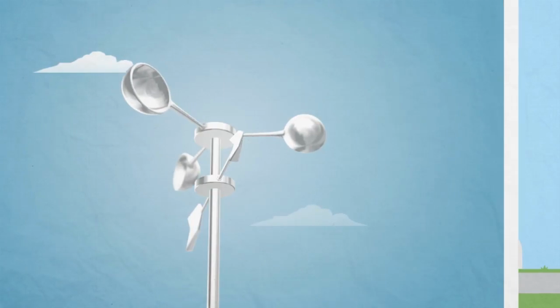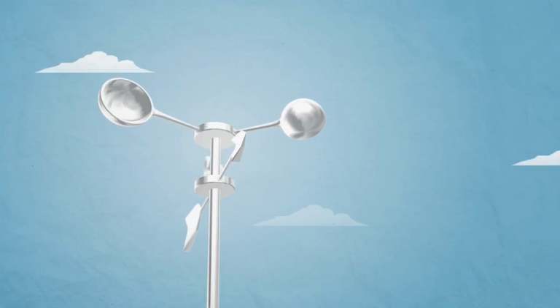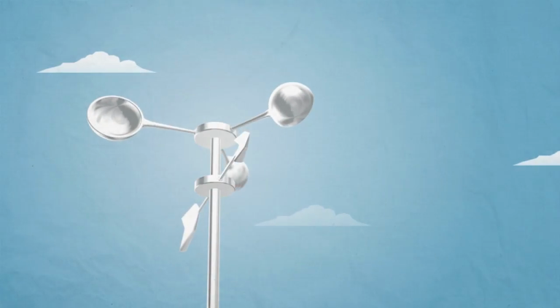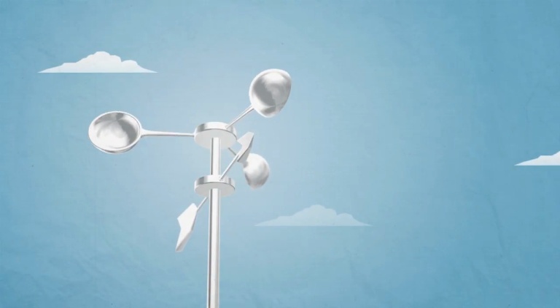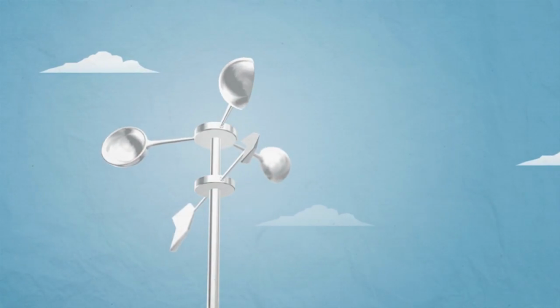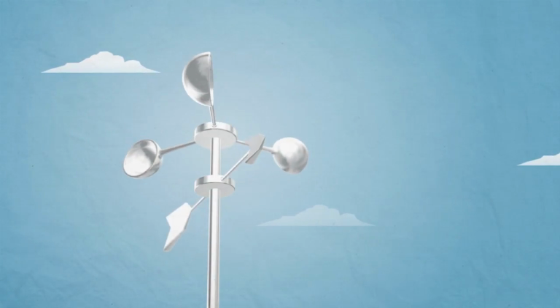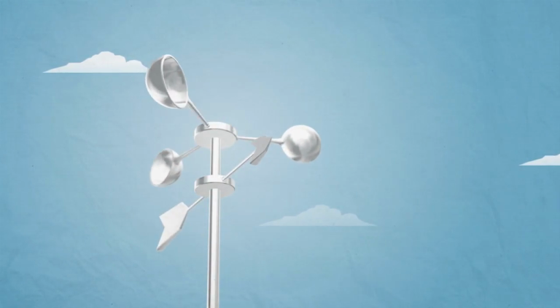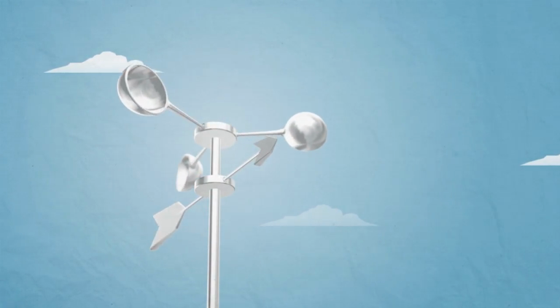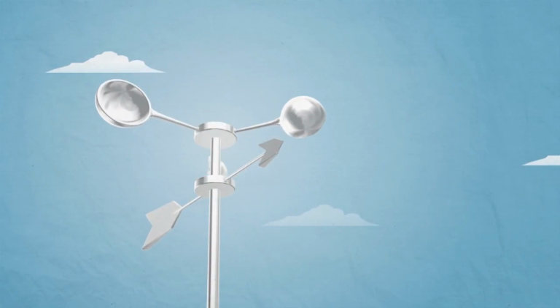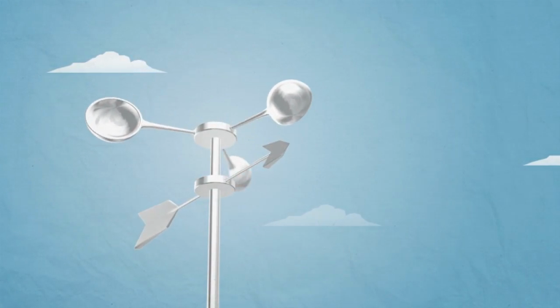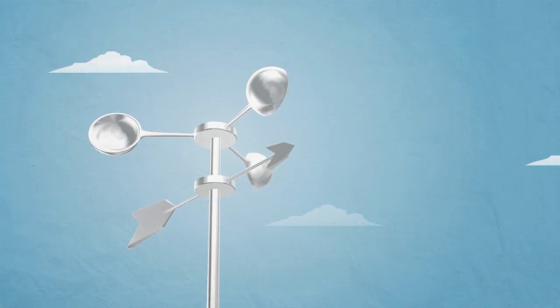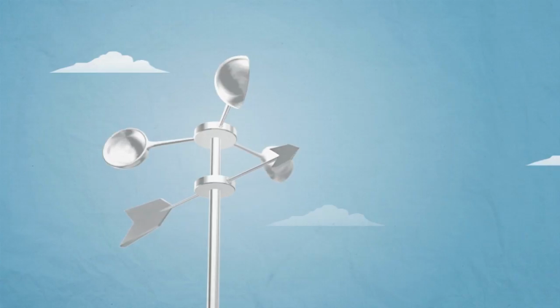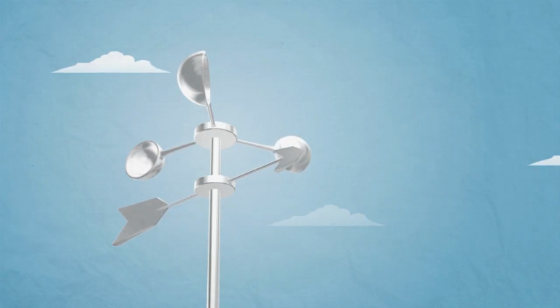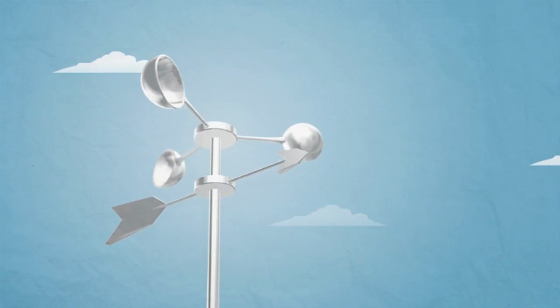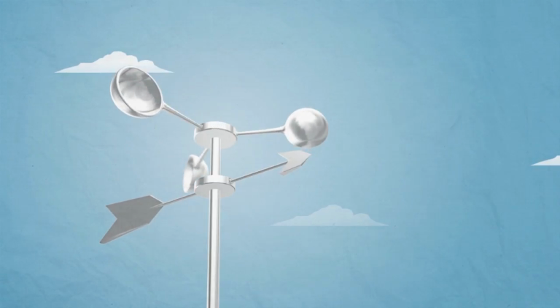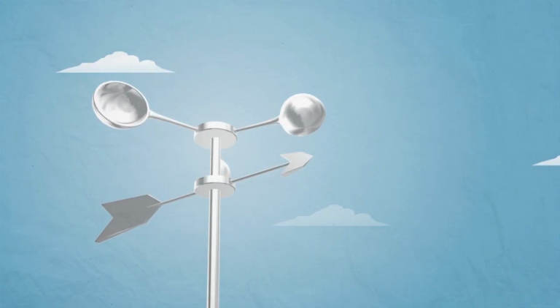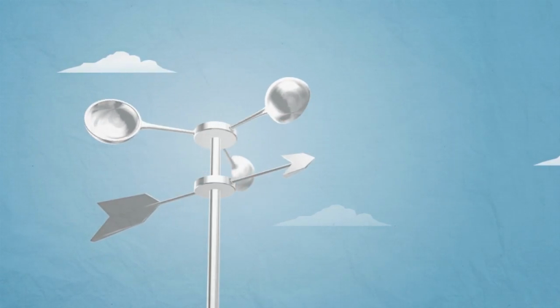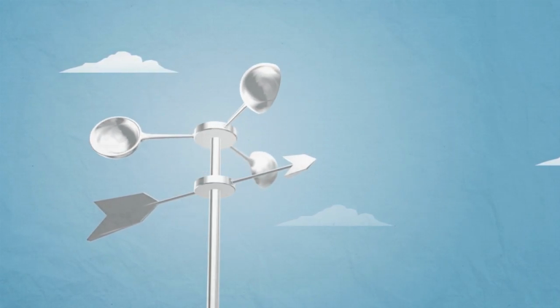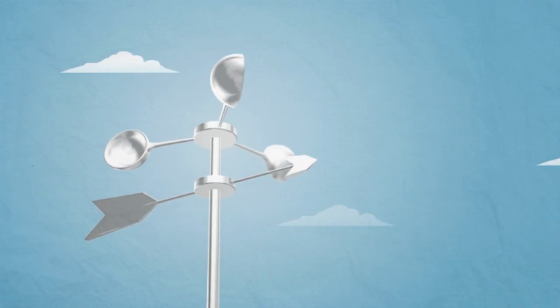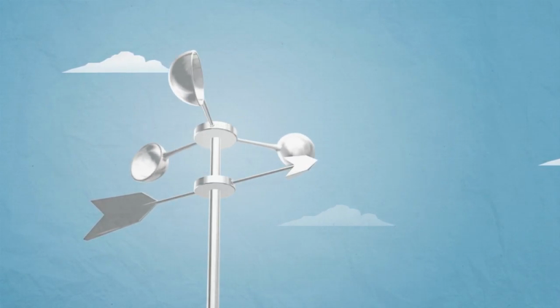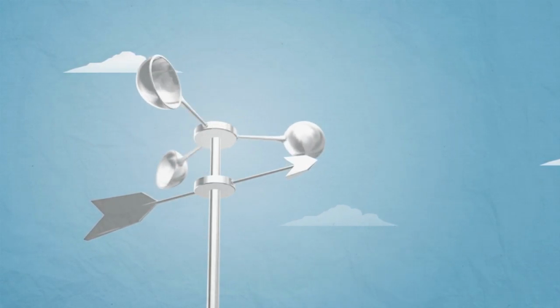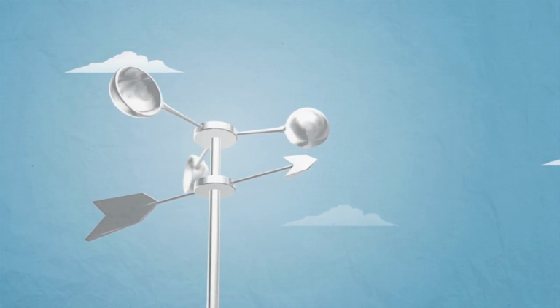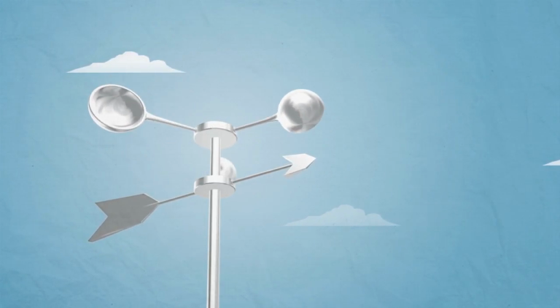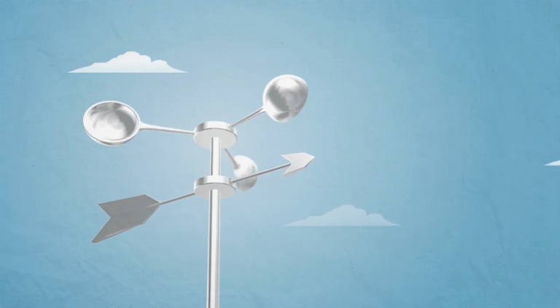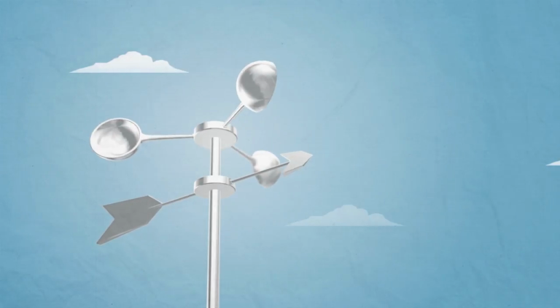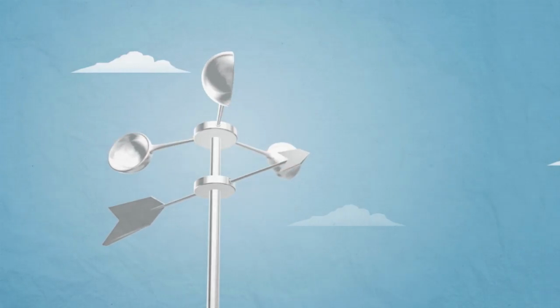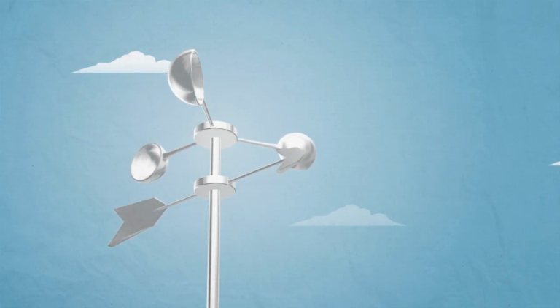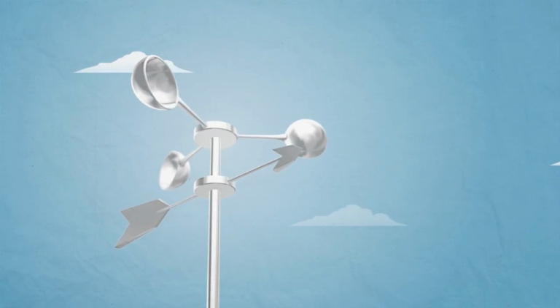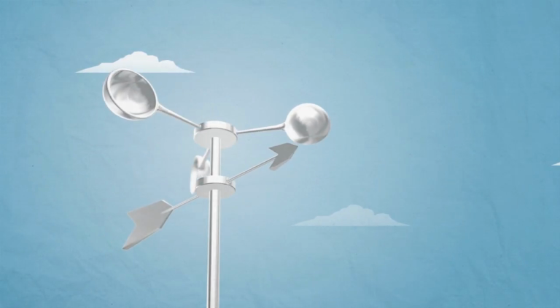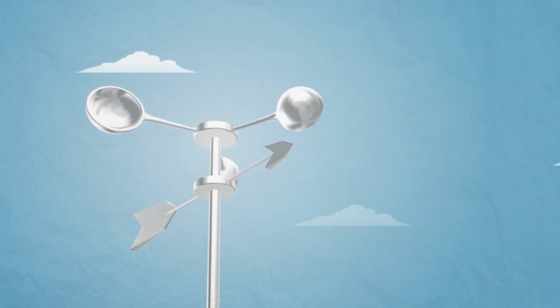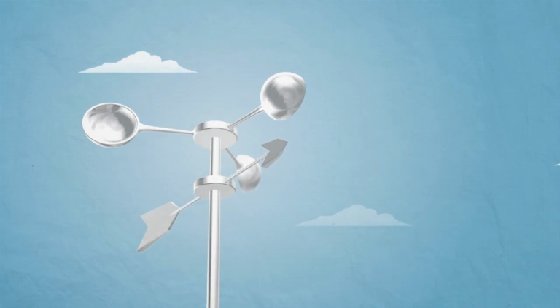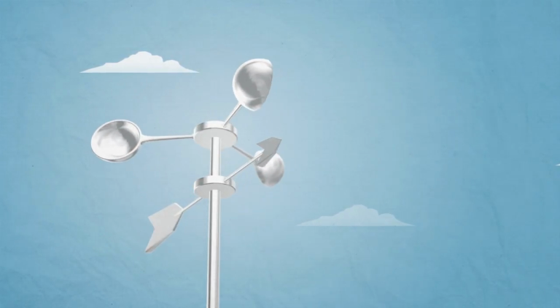It is also useful to know wind speed. To measure this, we use an instrument called an anemometer, which looks like this. The faster the wind, the more quickly the cups on the anemometer spin around.